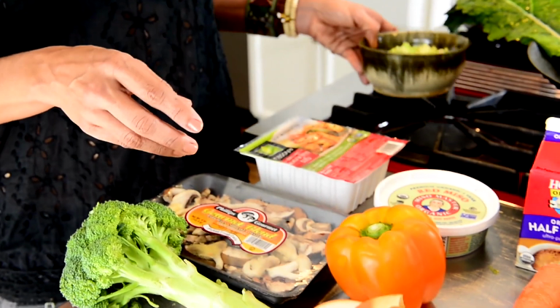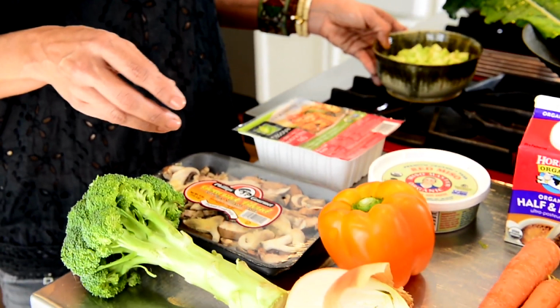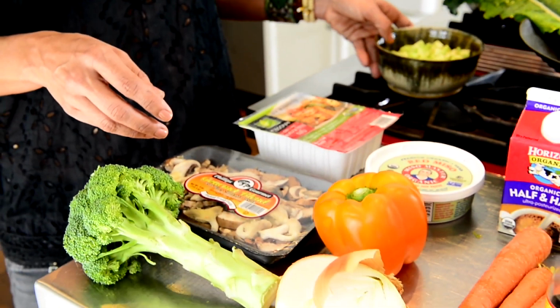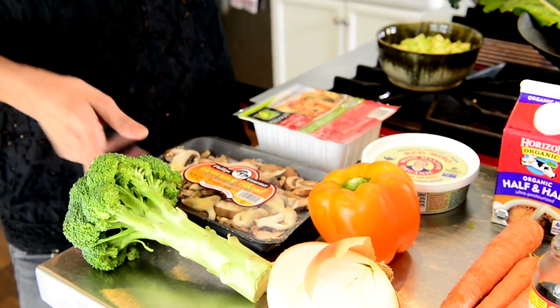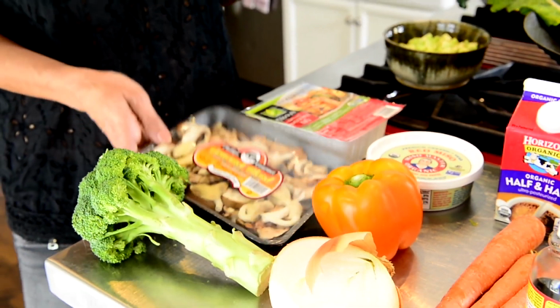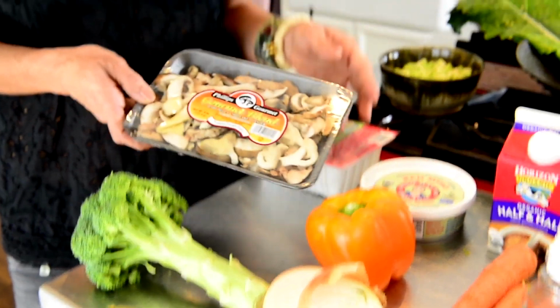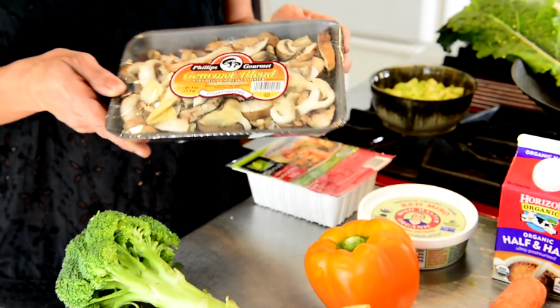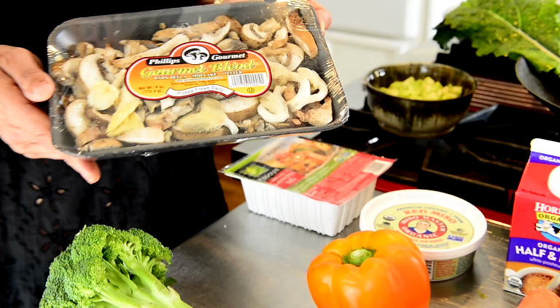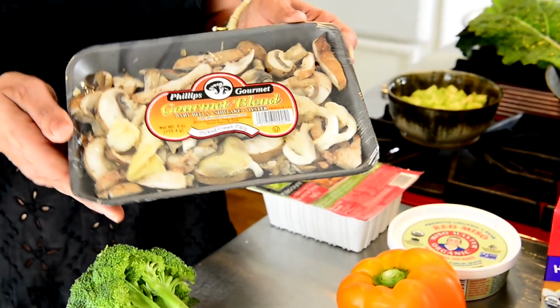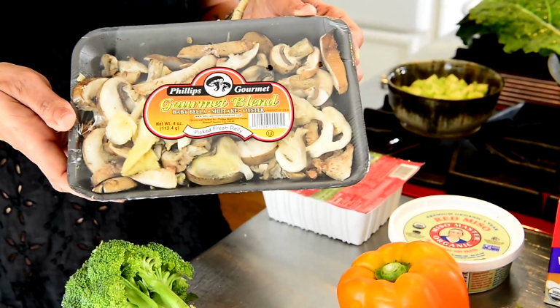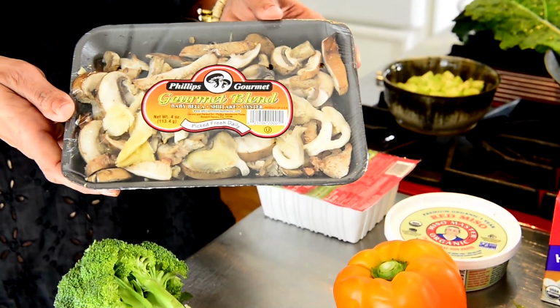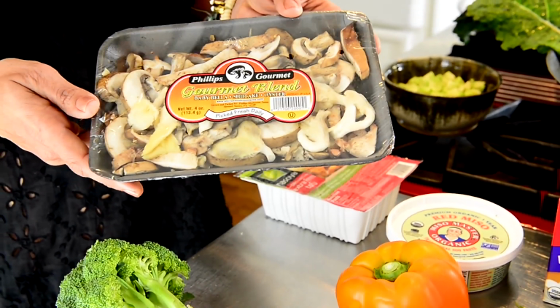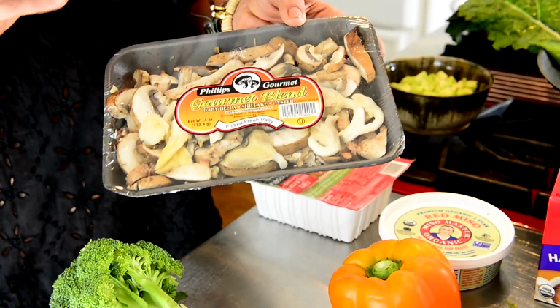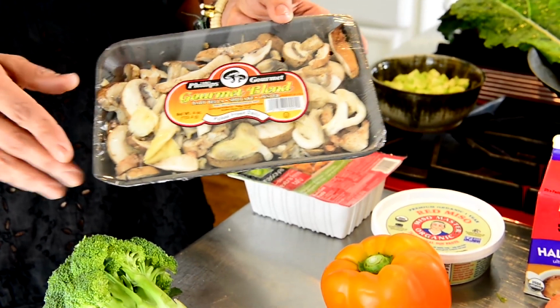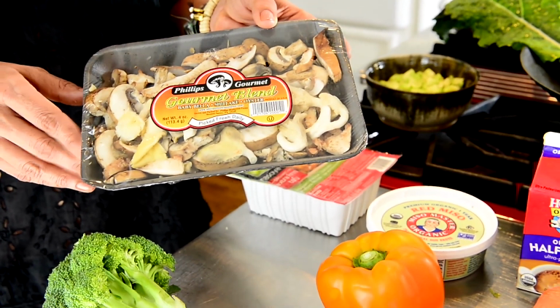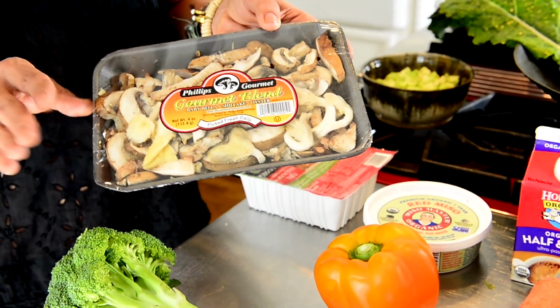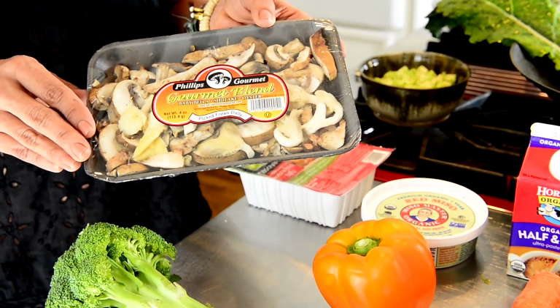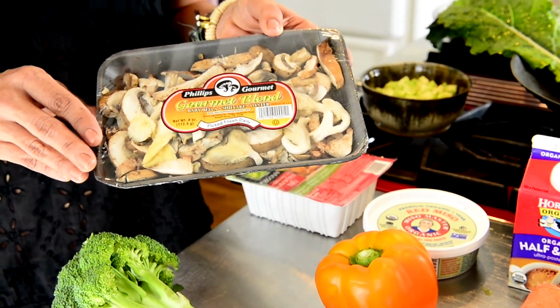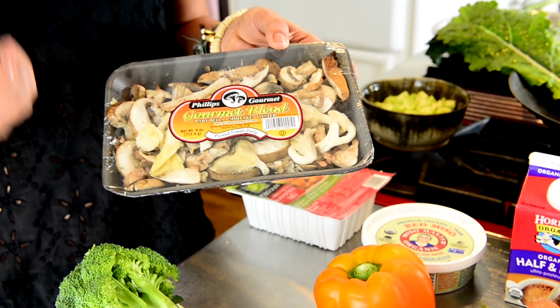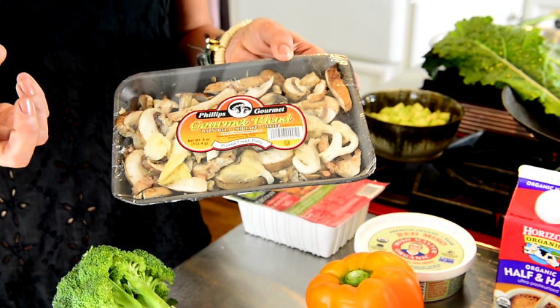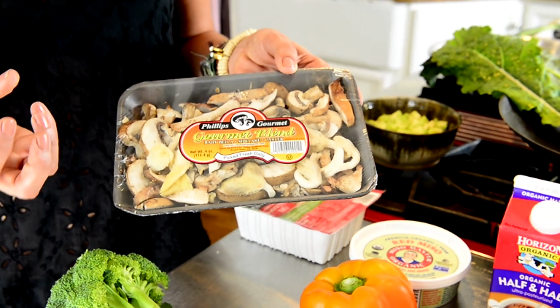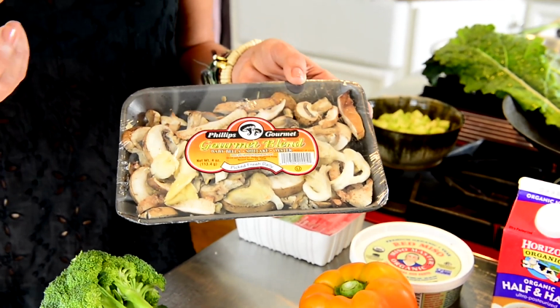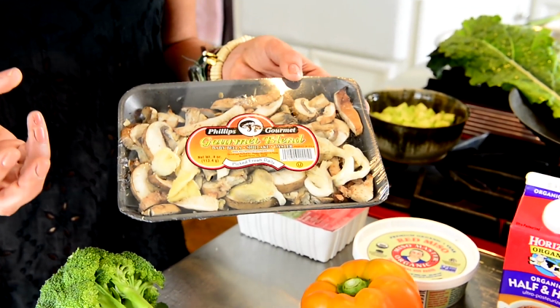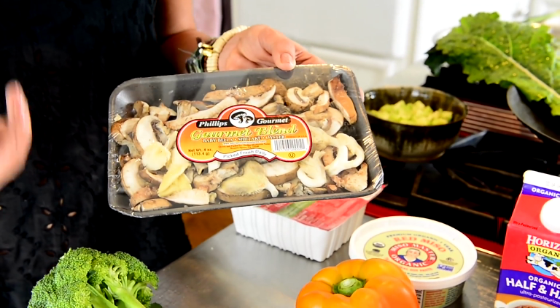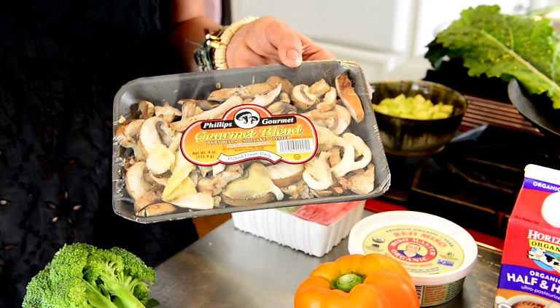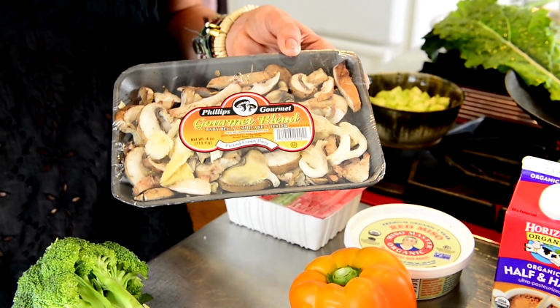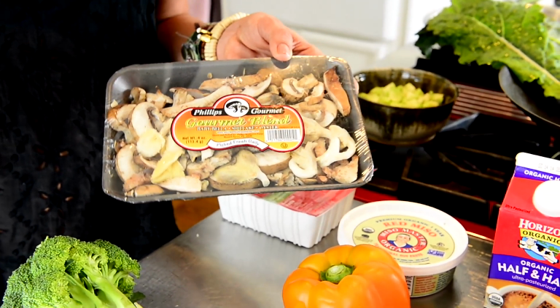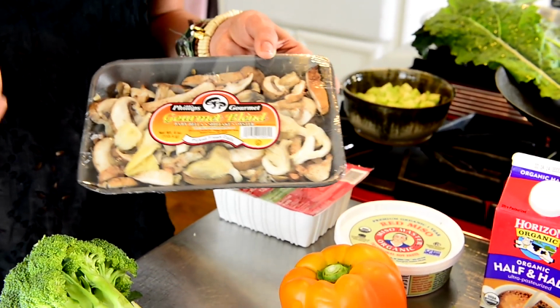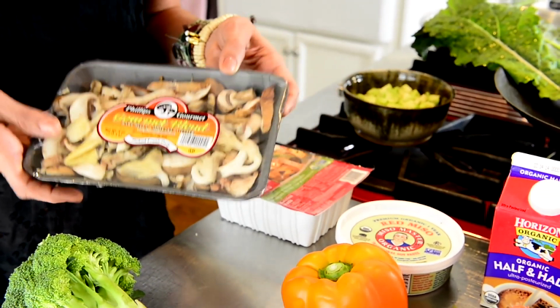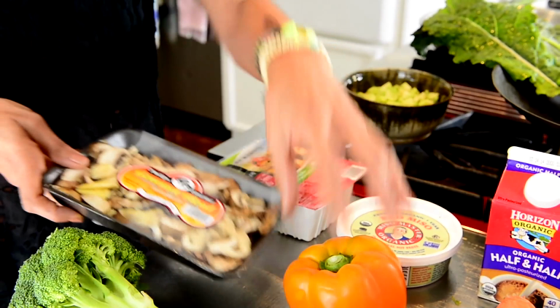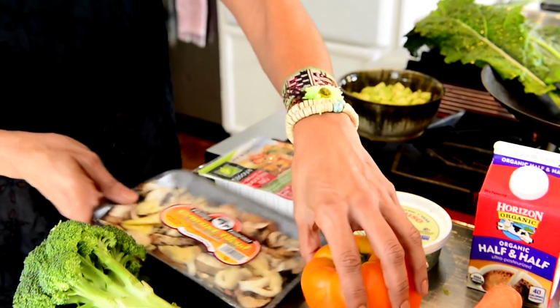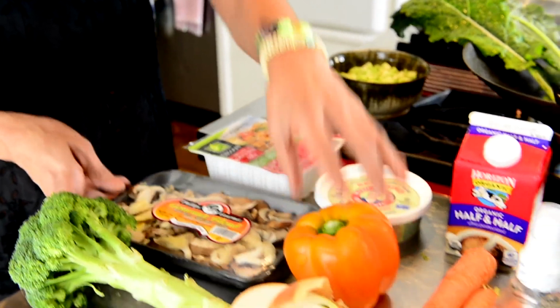The next ingredient is mushrooms. We chose shiitake, and you can sub with portobello or any other, but it gives this recipe — which is a vegetarian recipe — more of a meaty quality, which kind of tricks the palate.